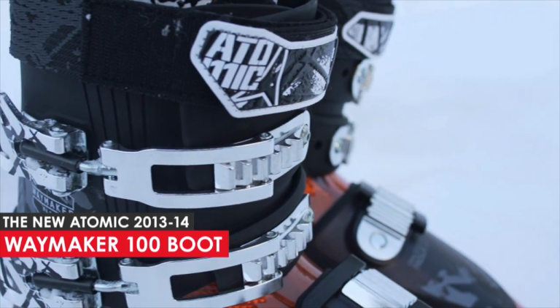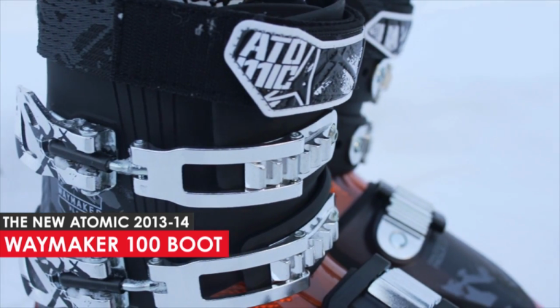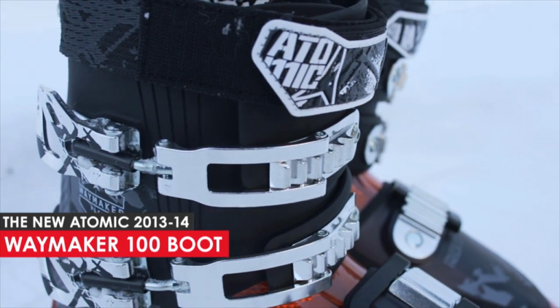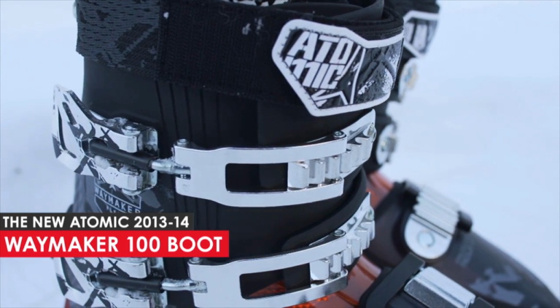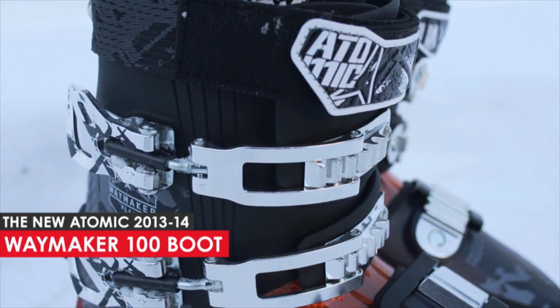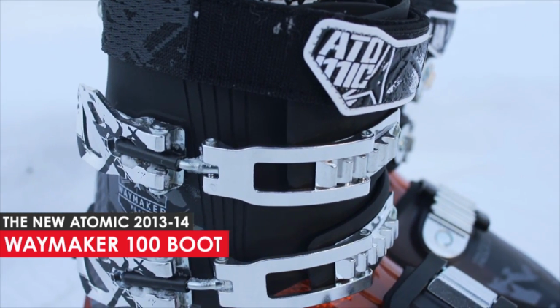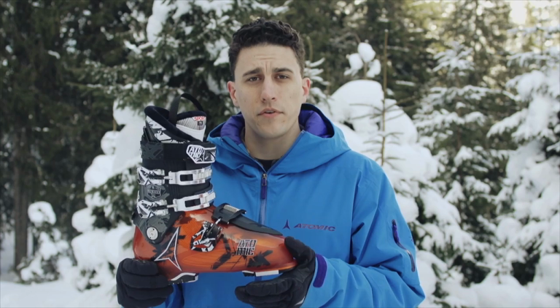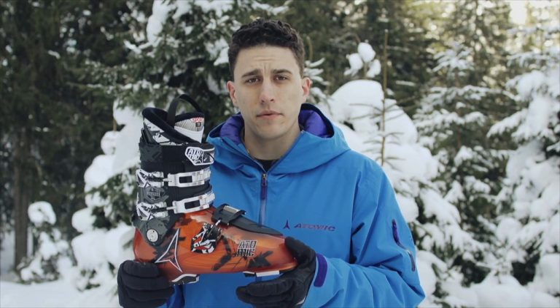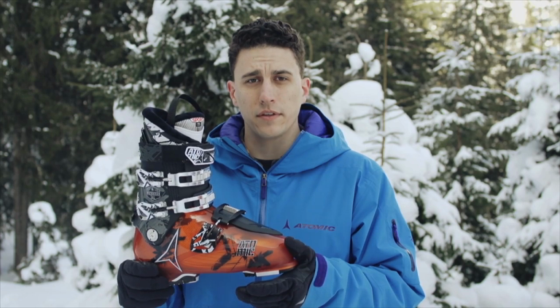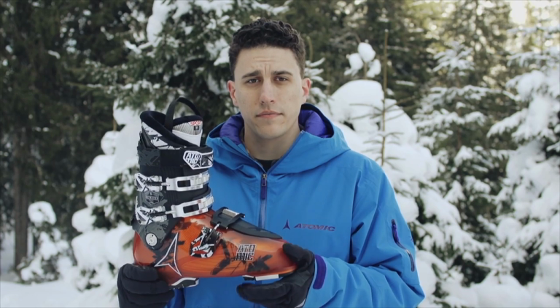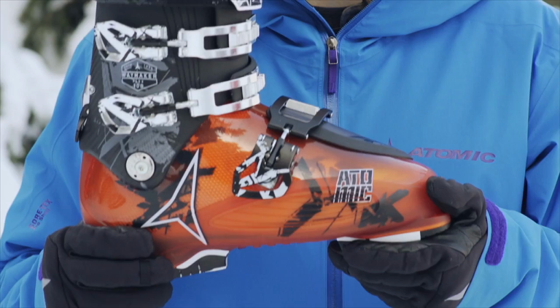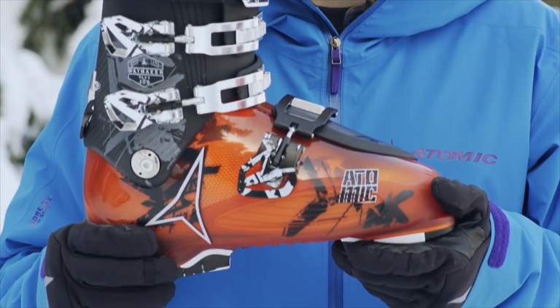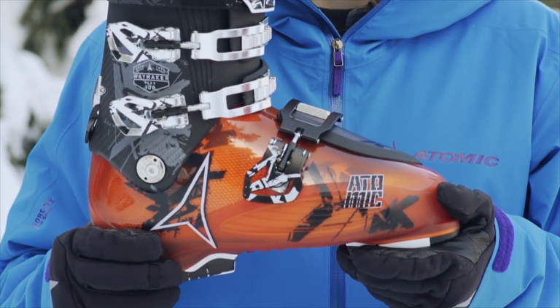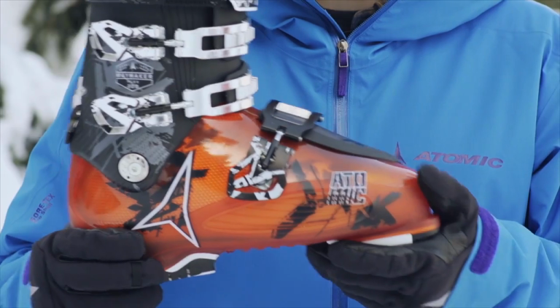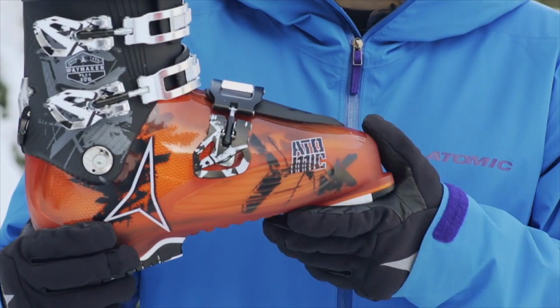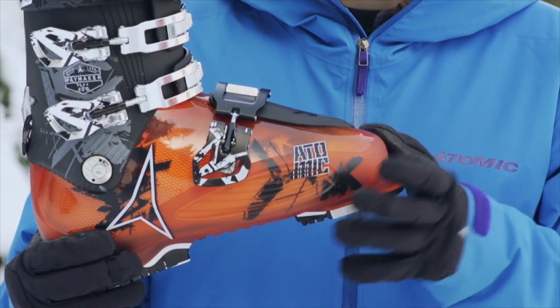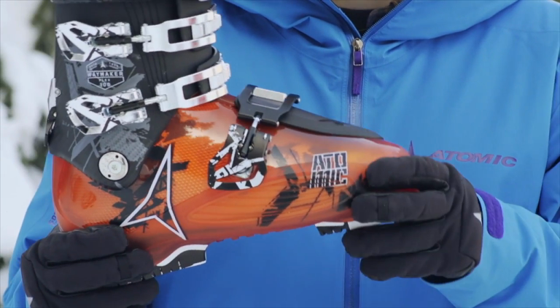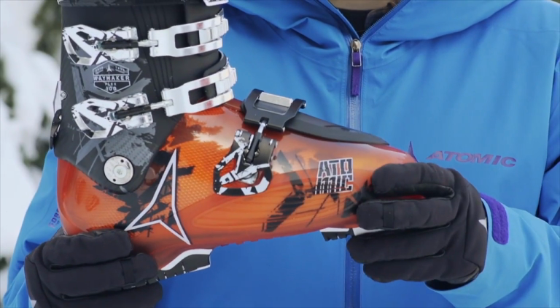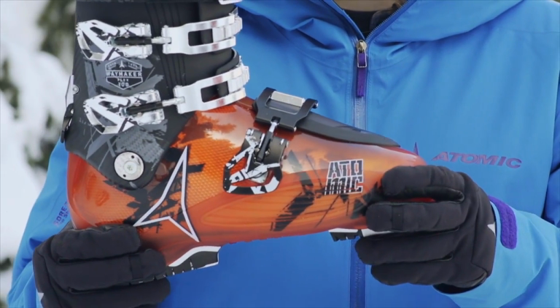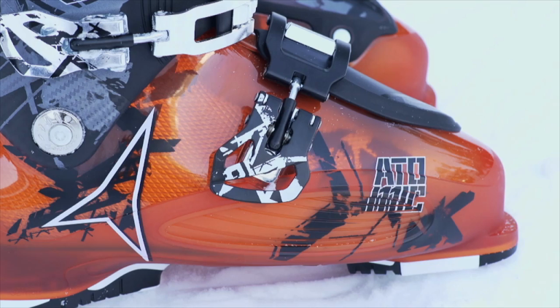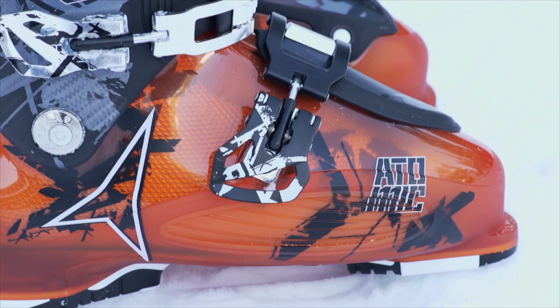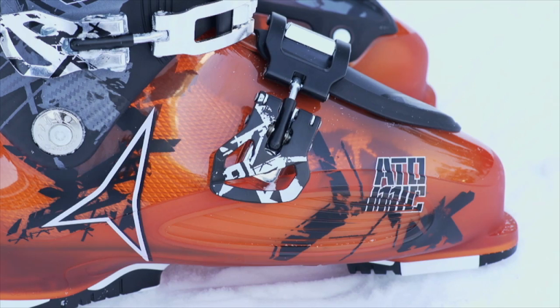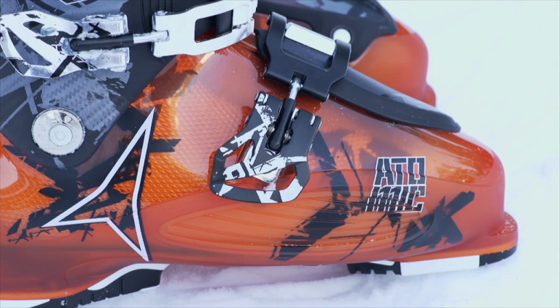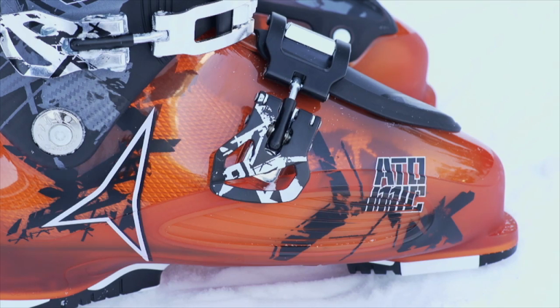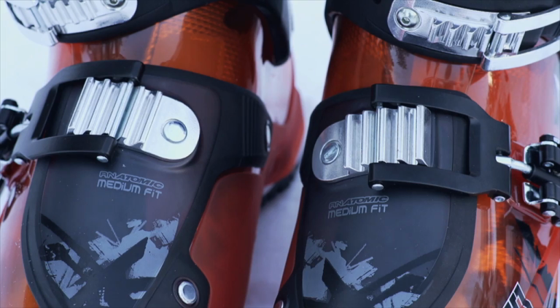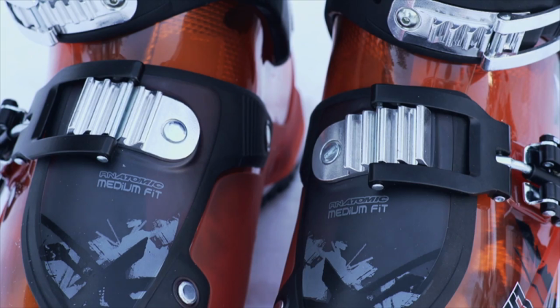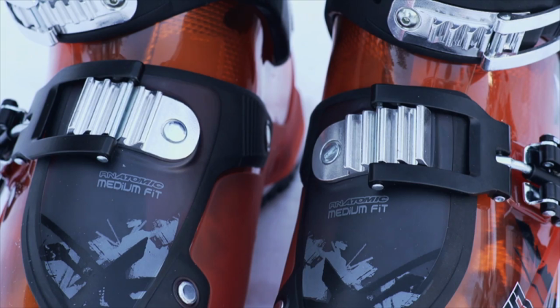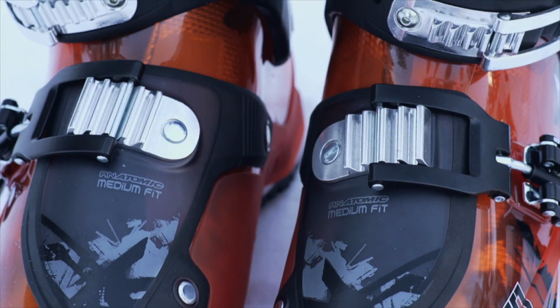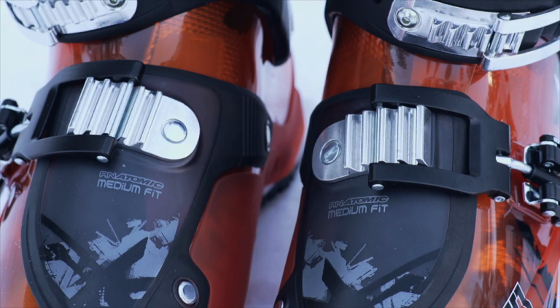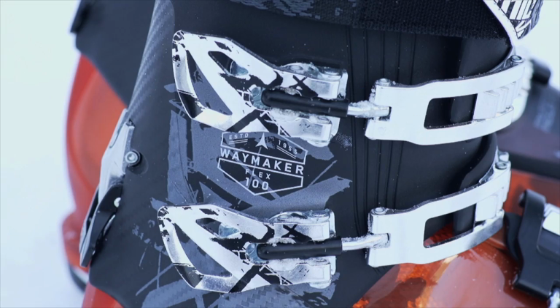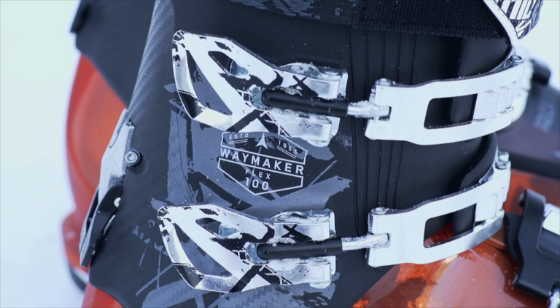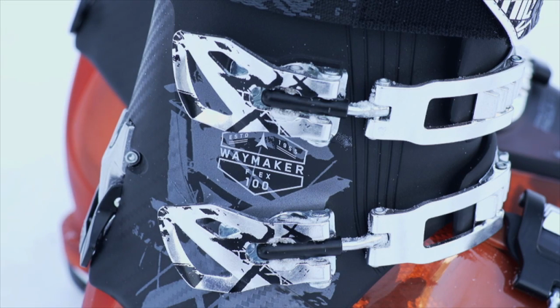What makes this boot so special are a few simple things. First off, we have a compact shell design and a three-buckle arrangement that provides four-buckle foothold with easier handling.